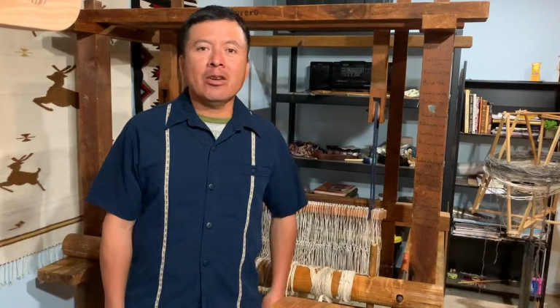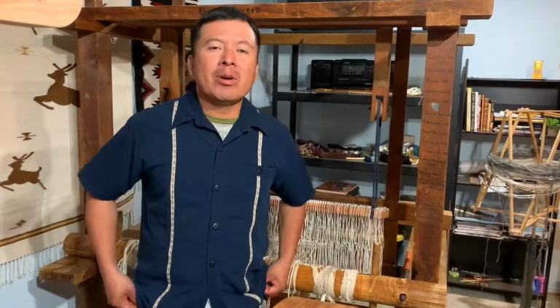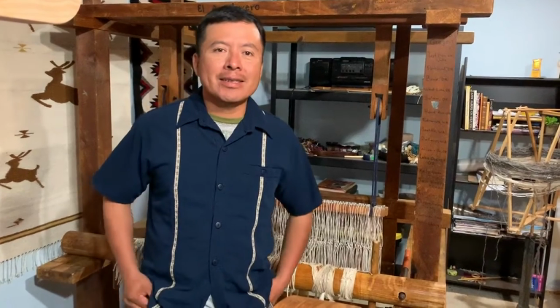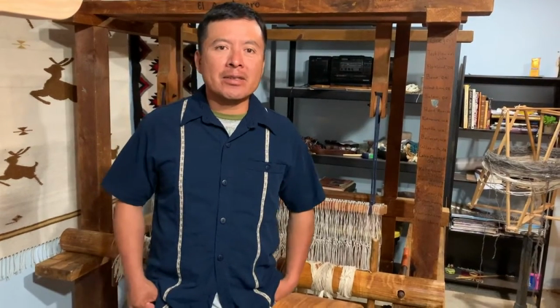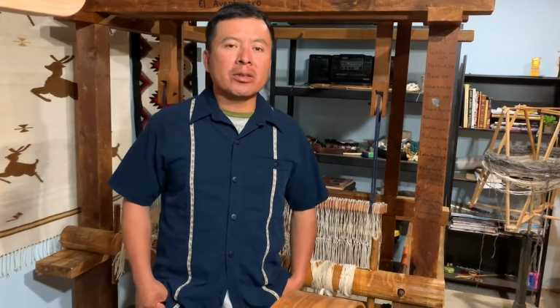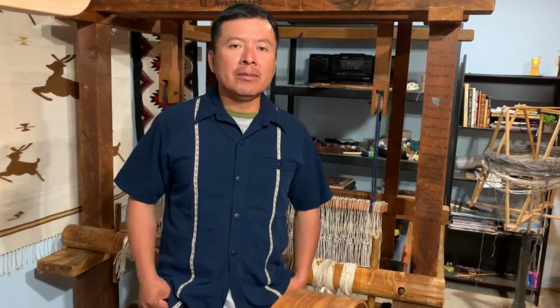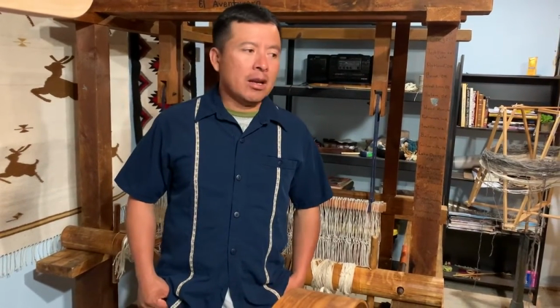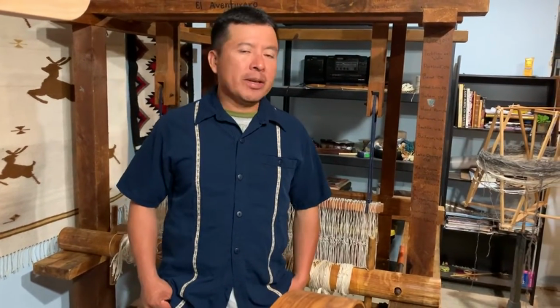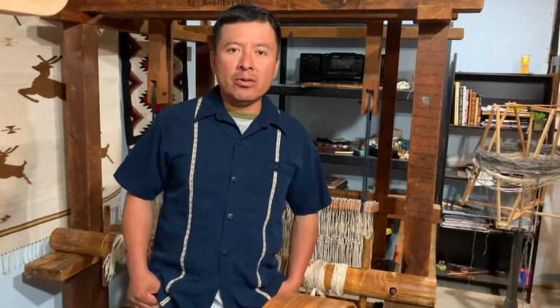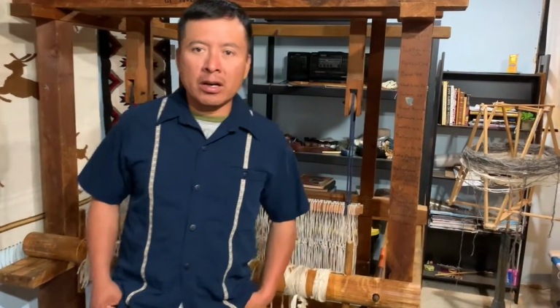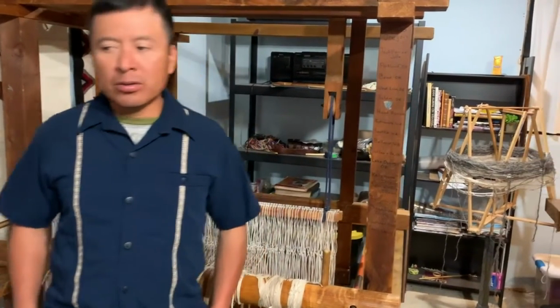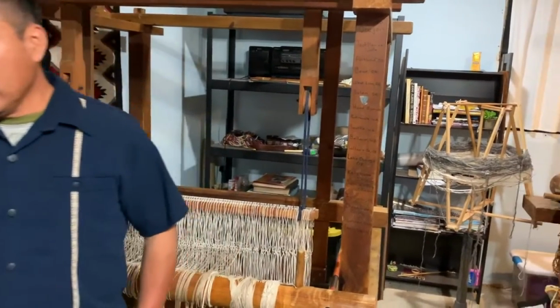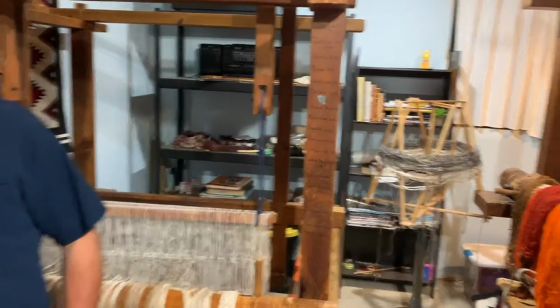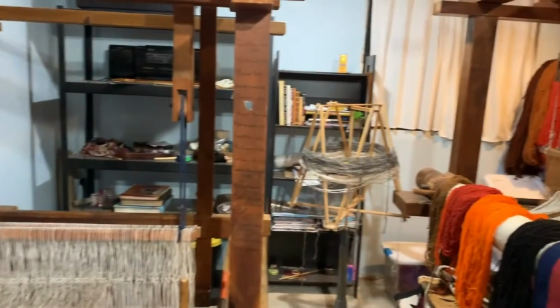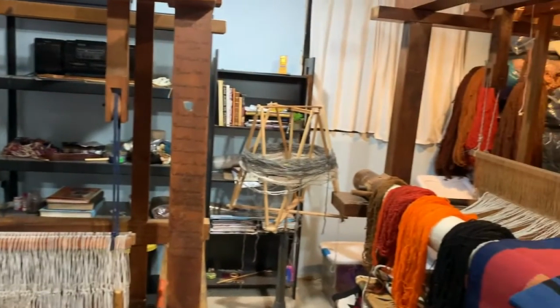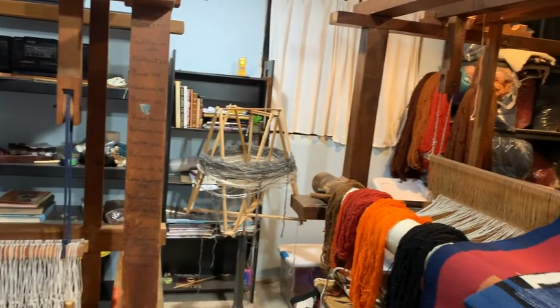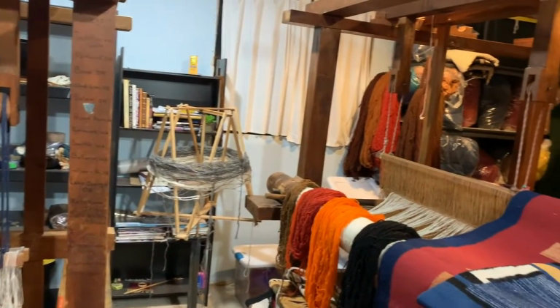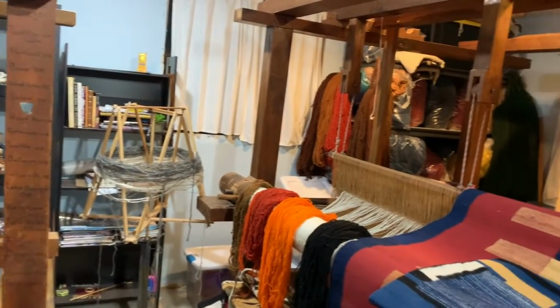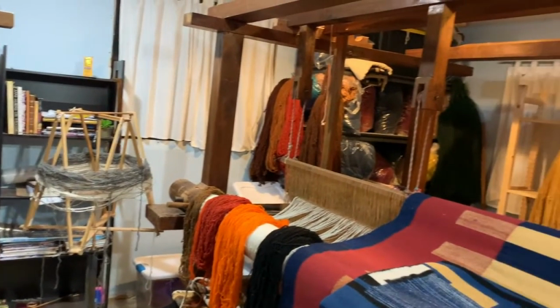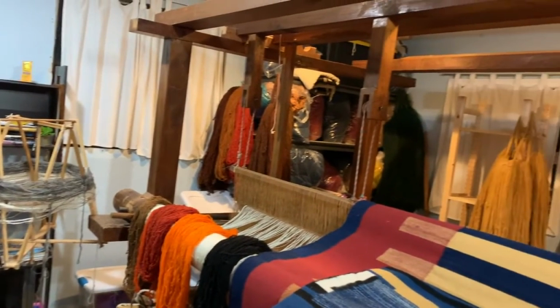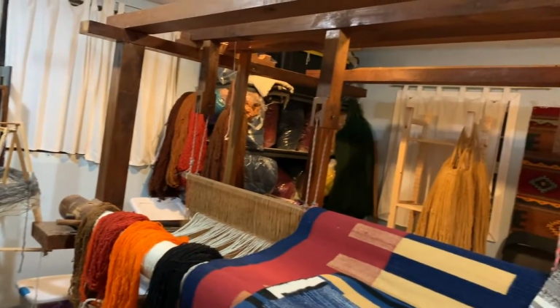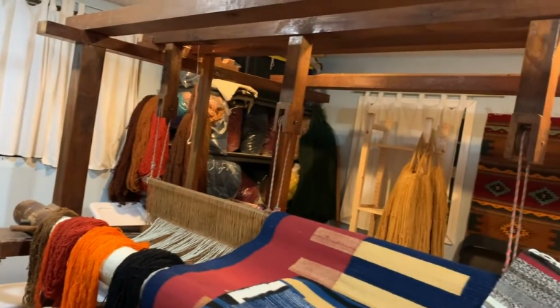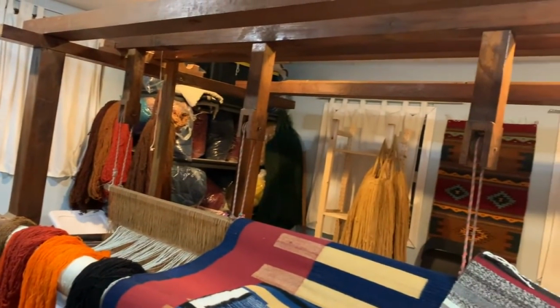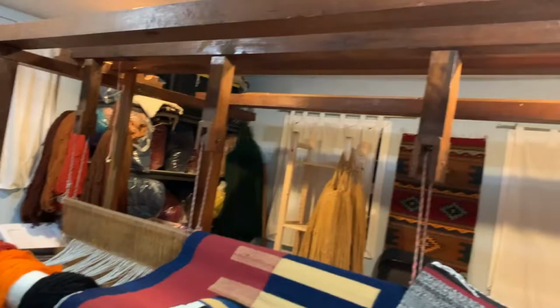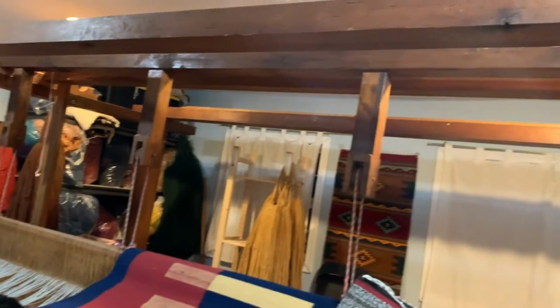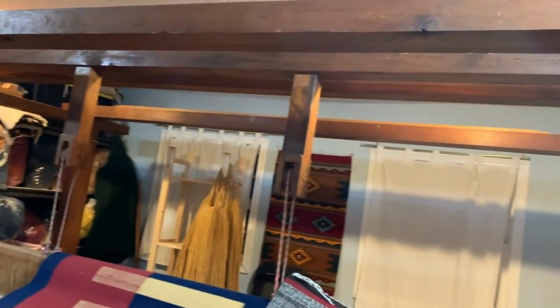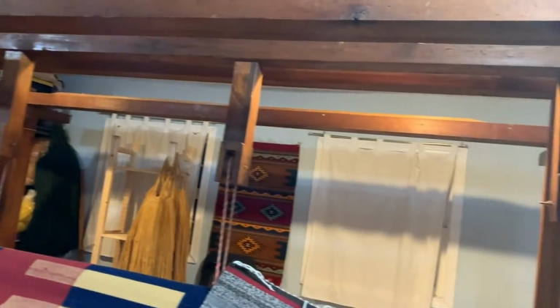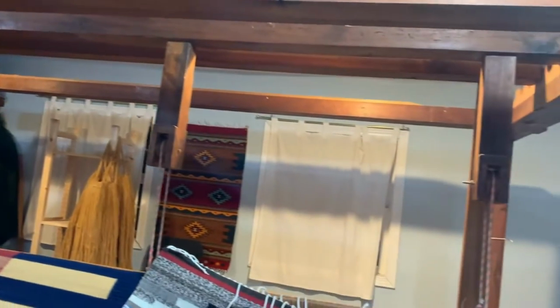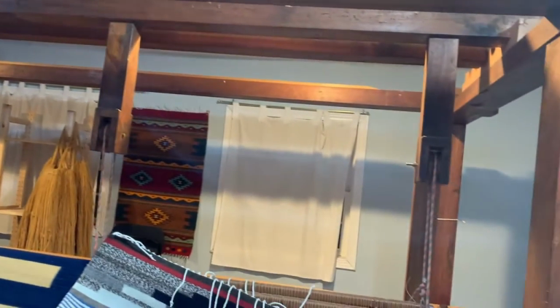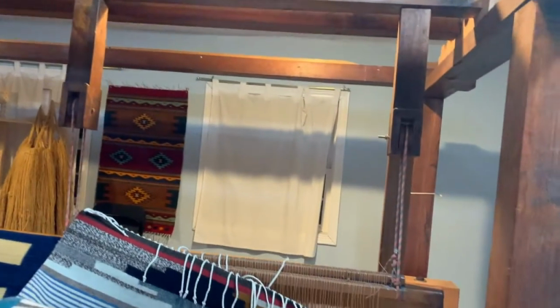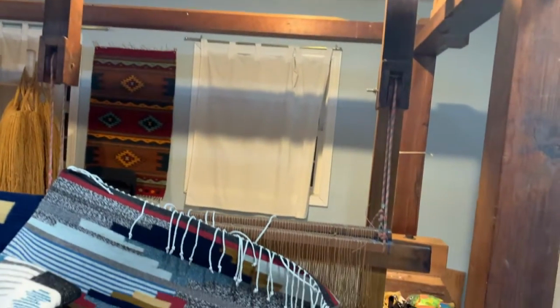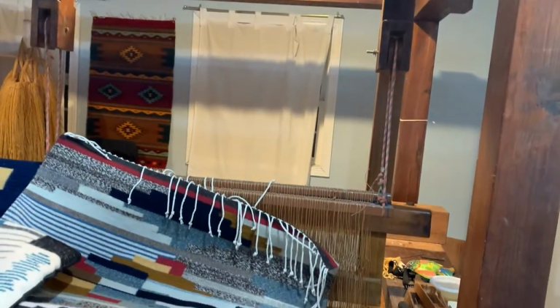Hello everyone, this is Francisco Bautista. I will be giving you a tour of my weaving studio here in Sandy, Oregon for the American Craft Council inside the artist's studio.